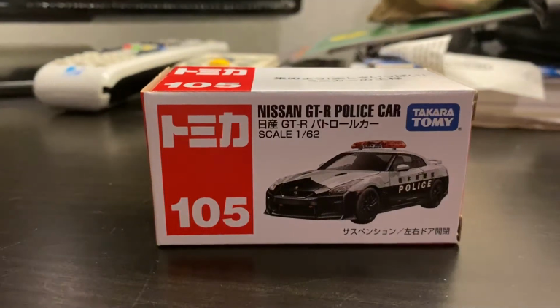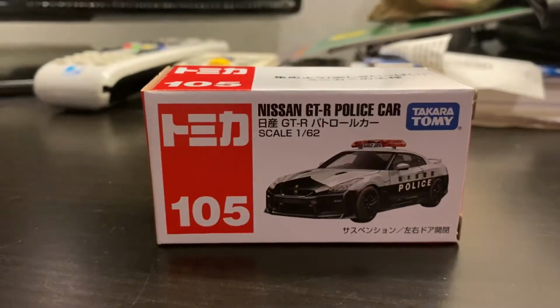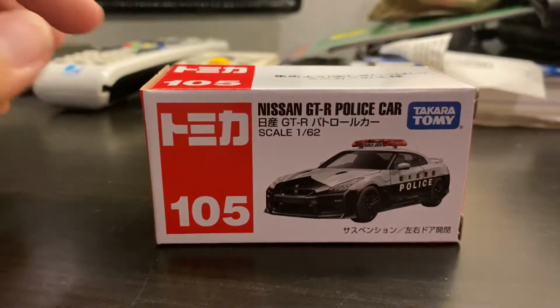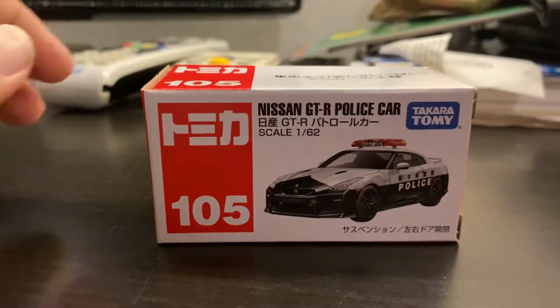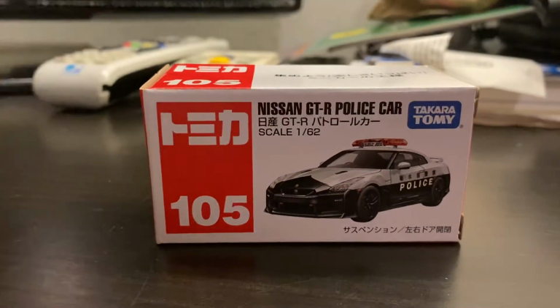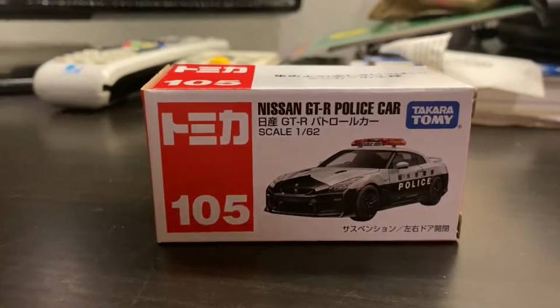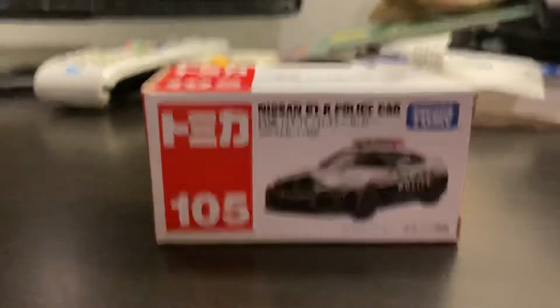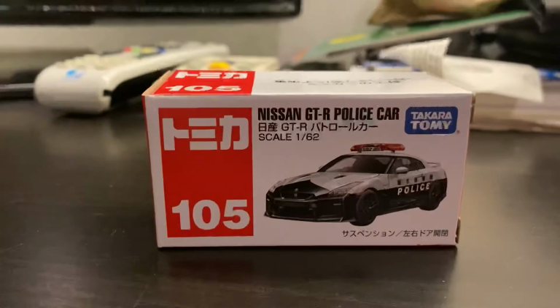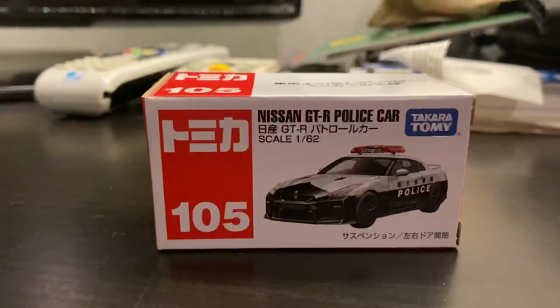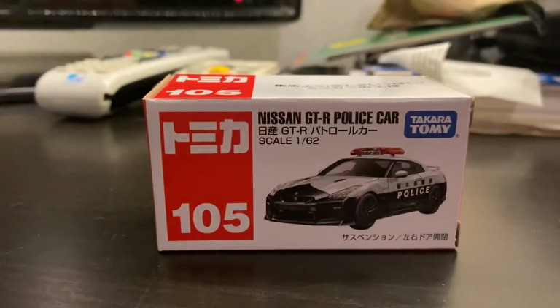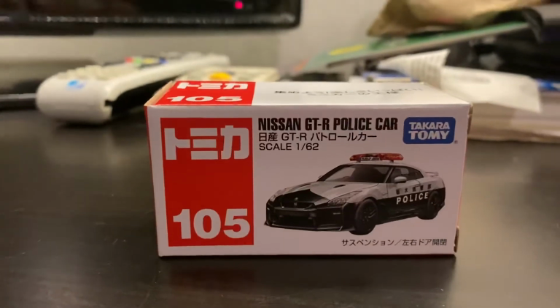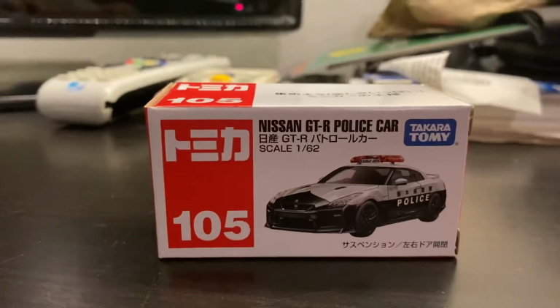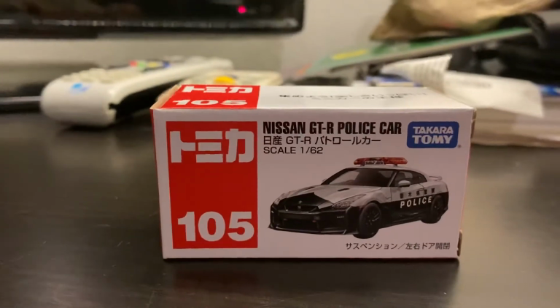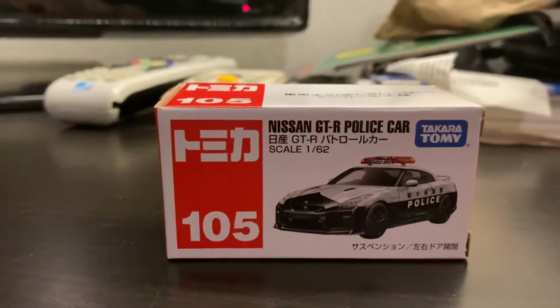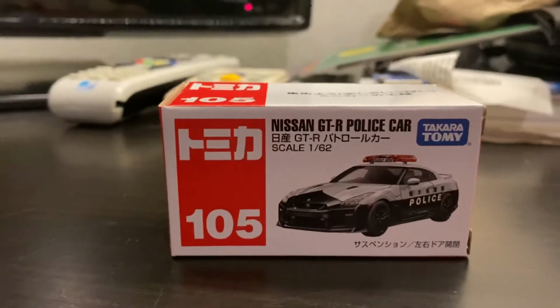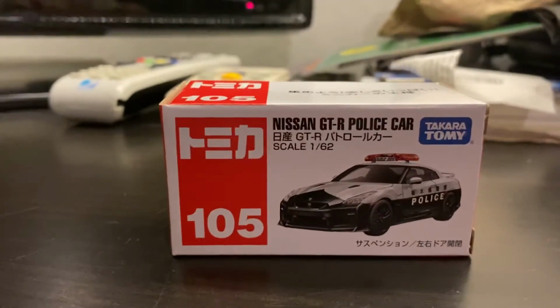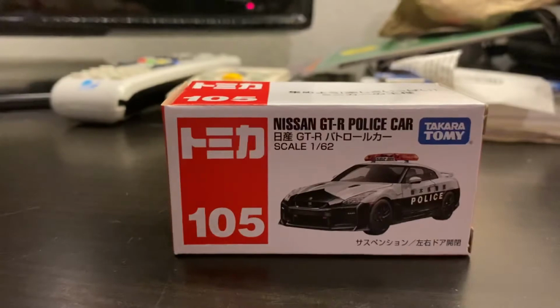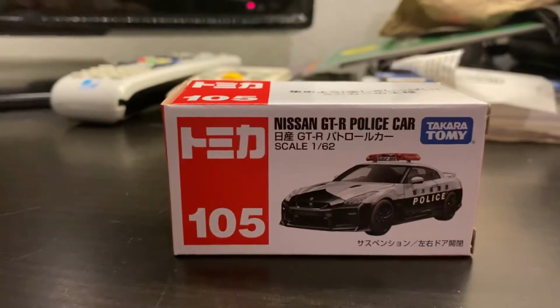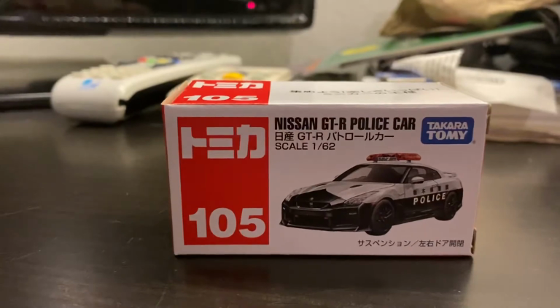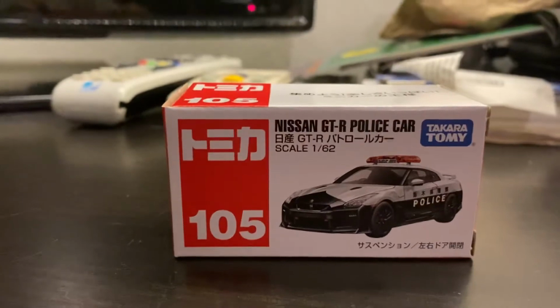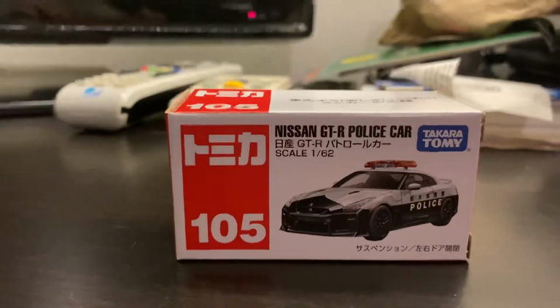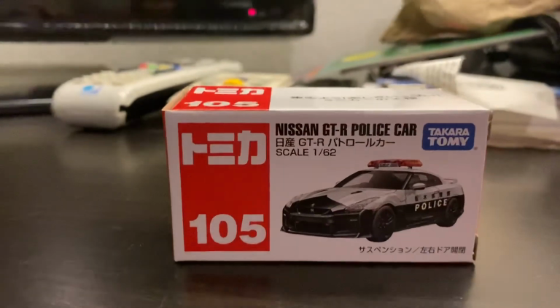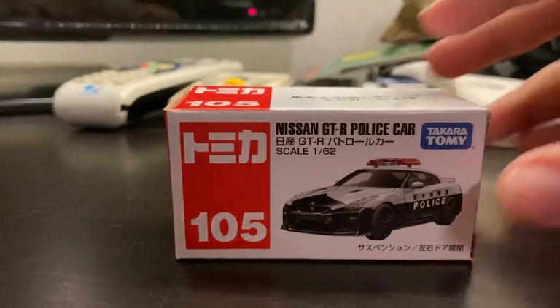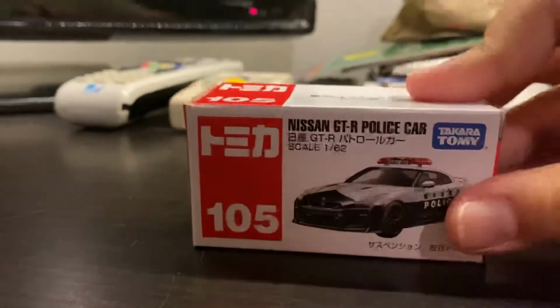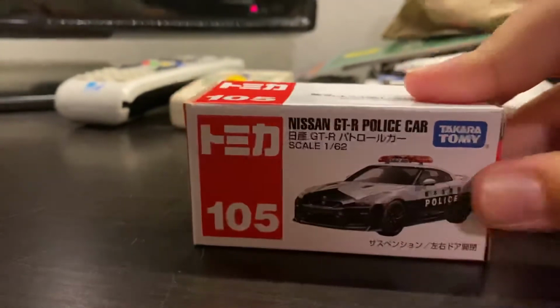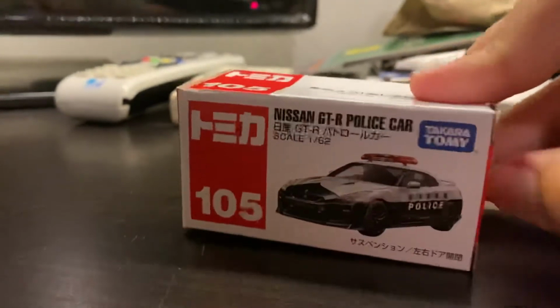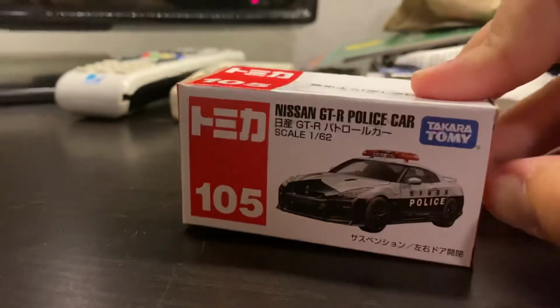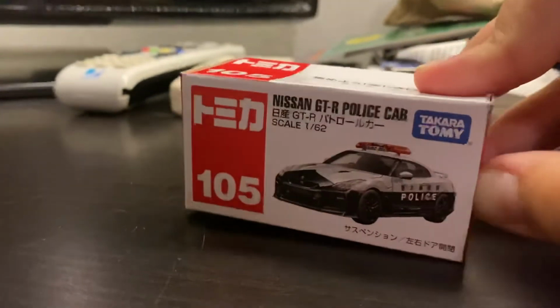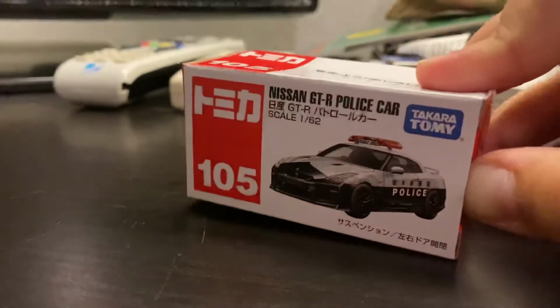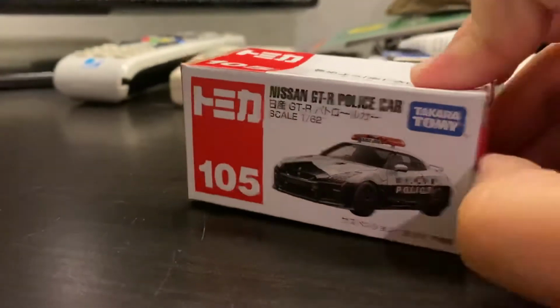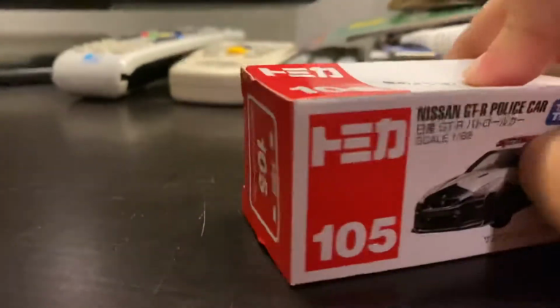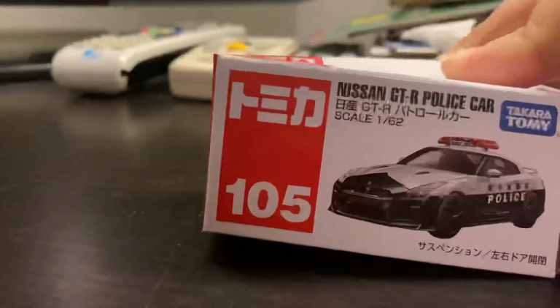Hi guys, this is me, Tramer33. Today we're going to unbox the Nissan GT-R police car from the Takara Tomy. Let's open it.